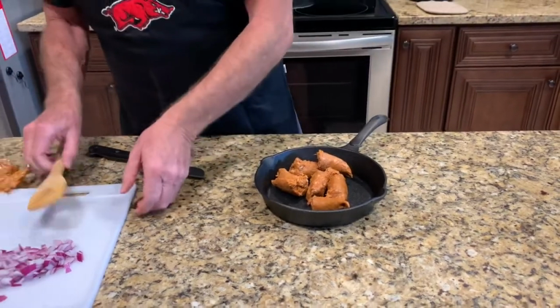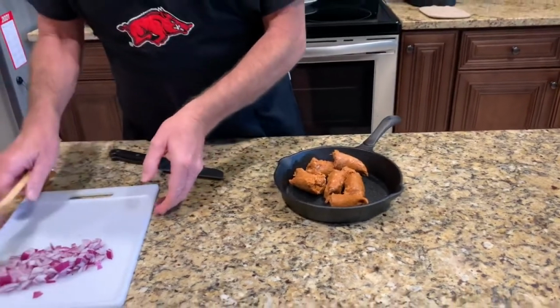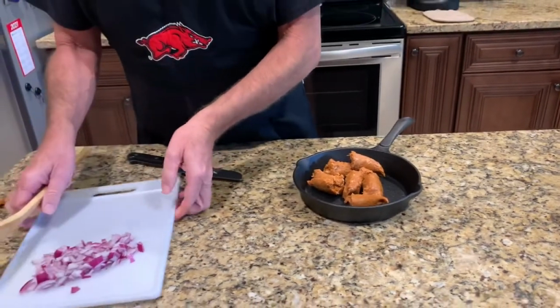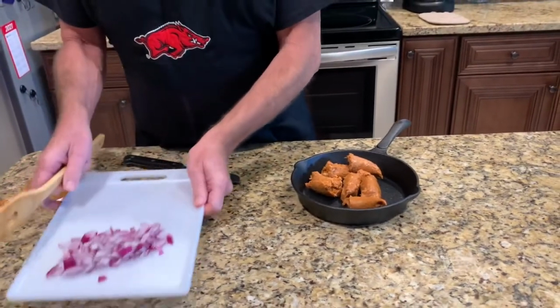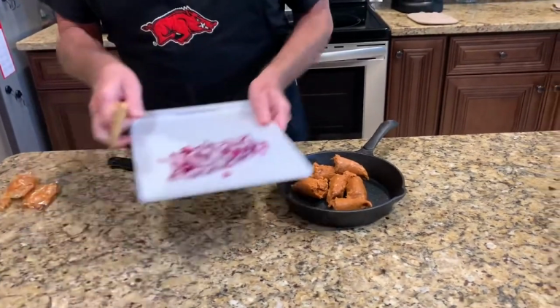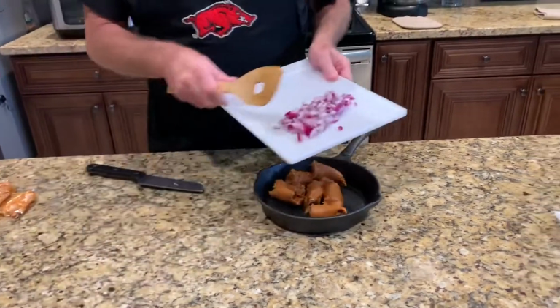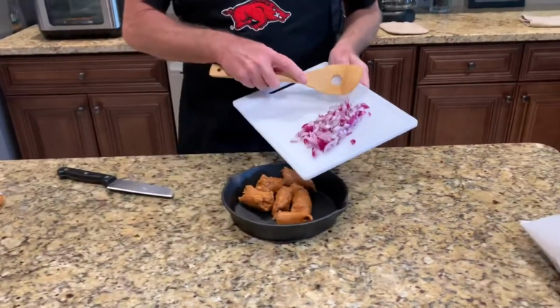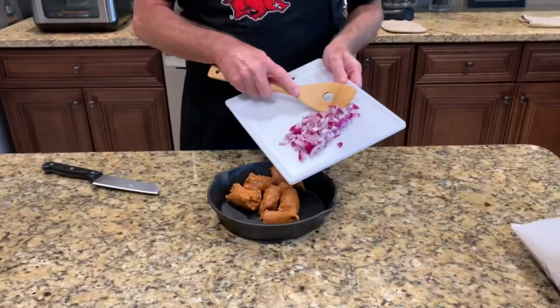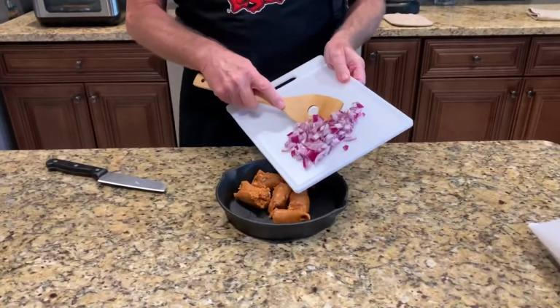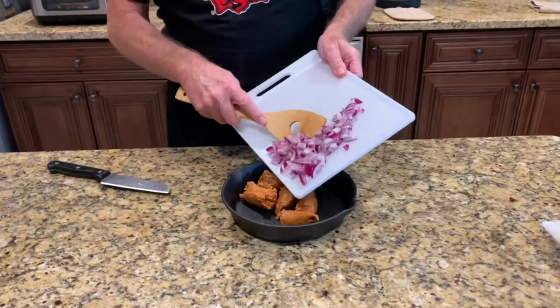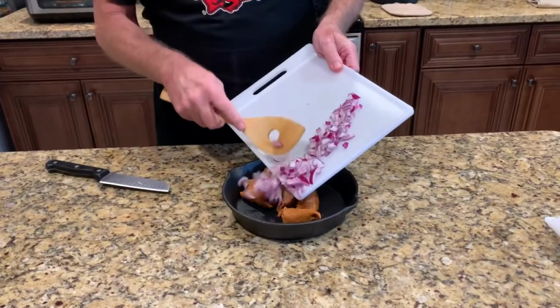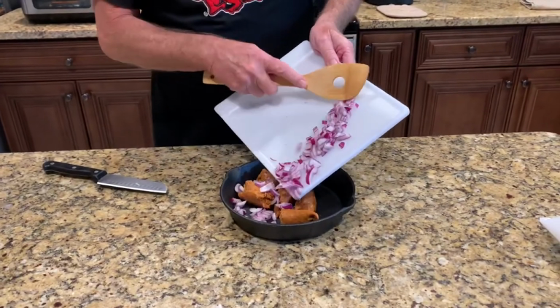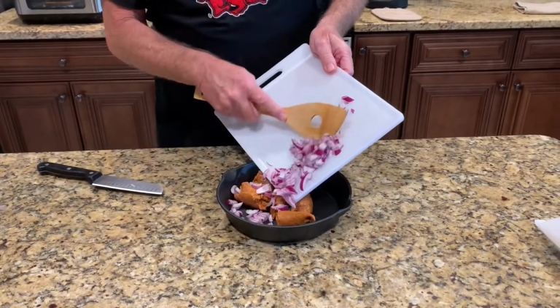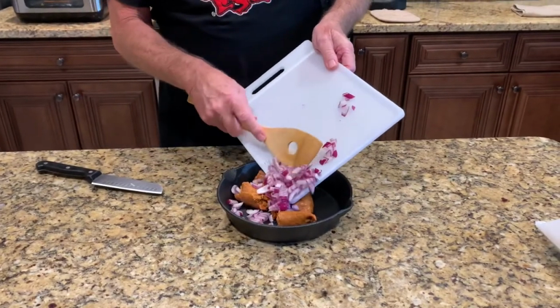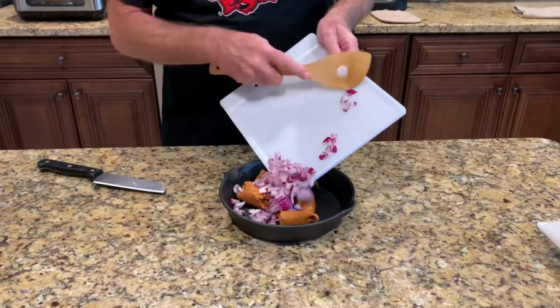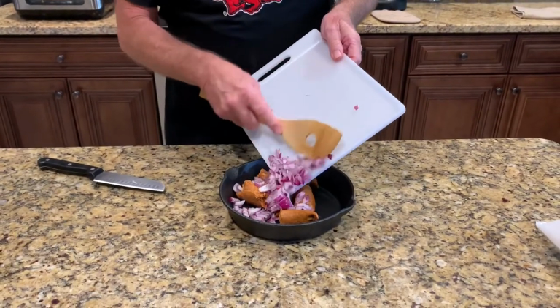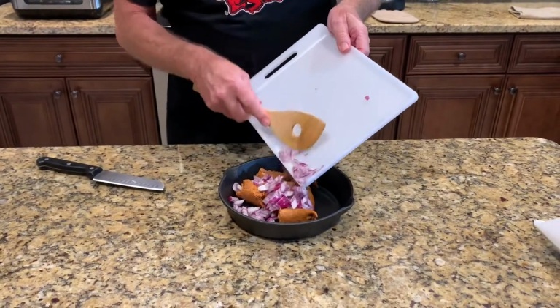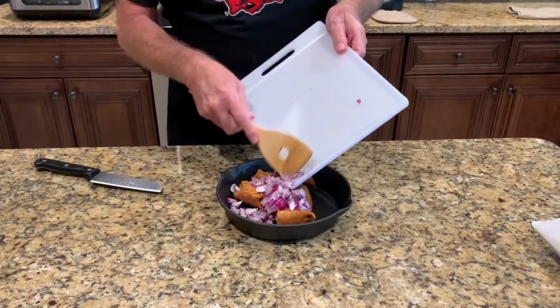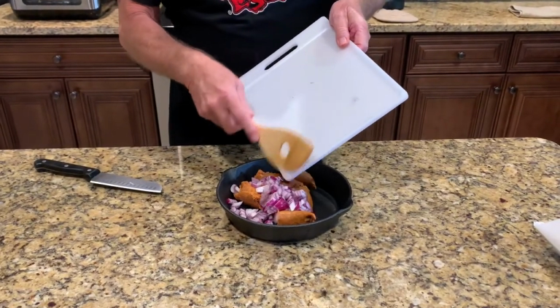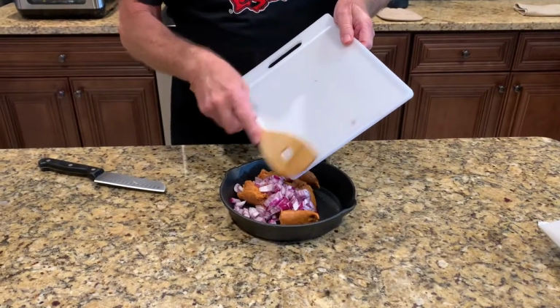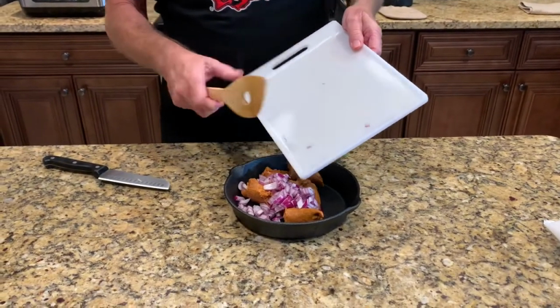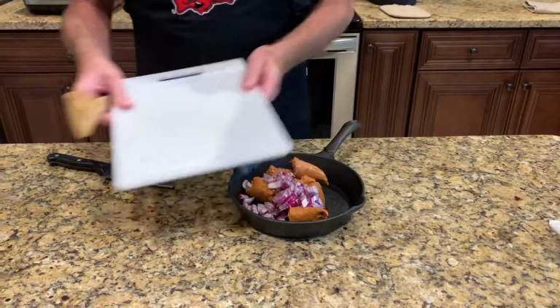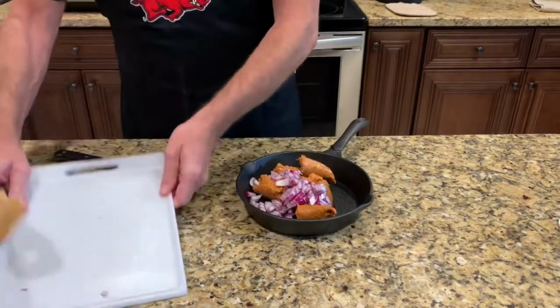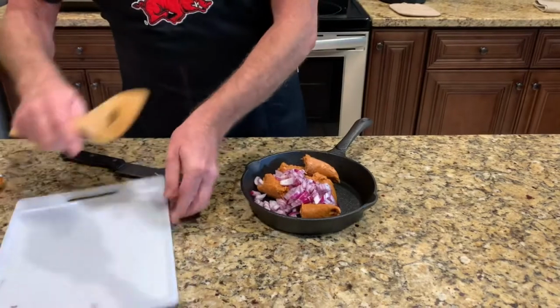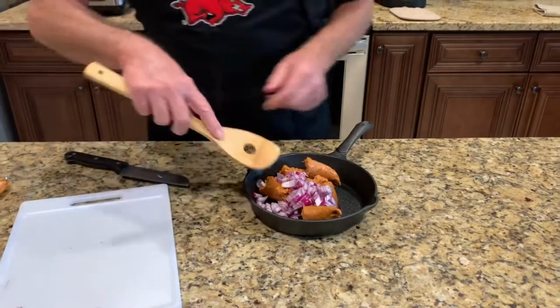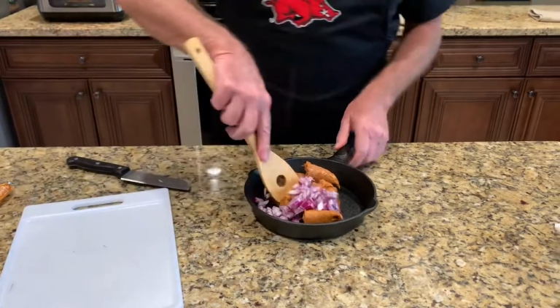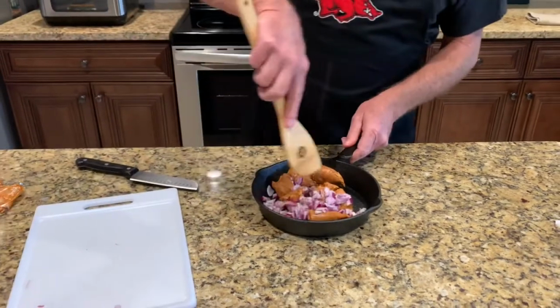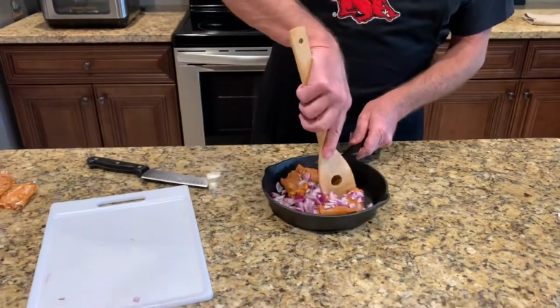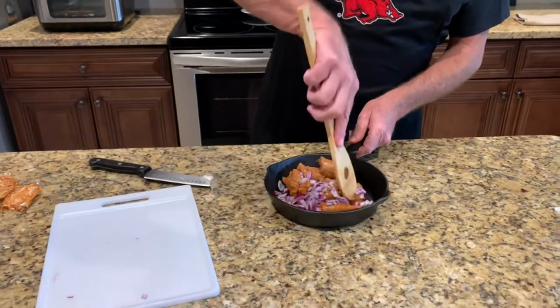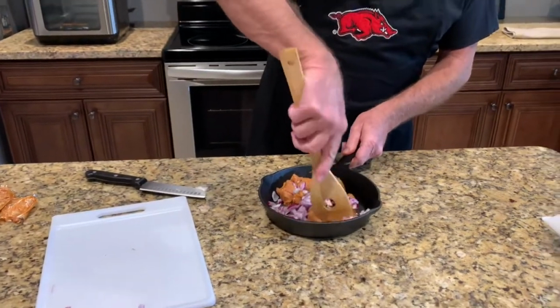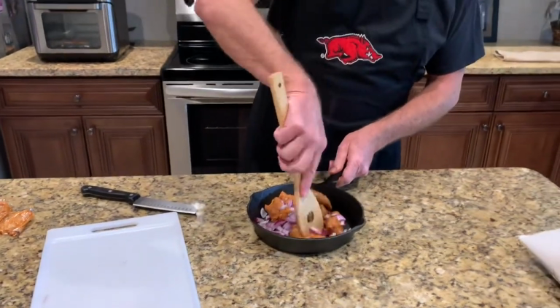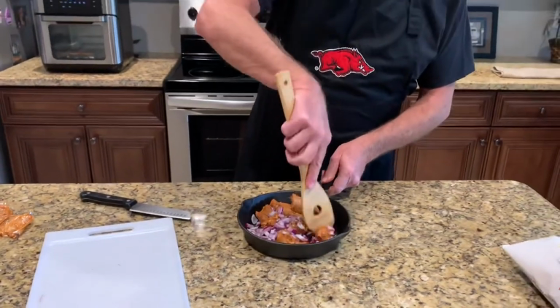Now to this, I've got a half of an onion chopped. So now I'm going to bring this over to the stove, and I'm going to fully cook it.